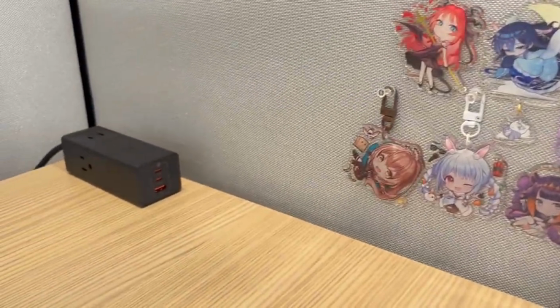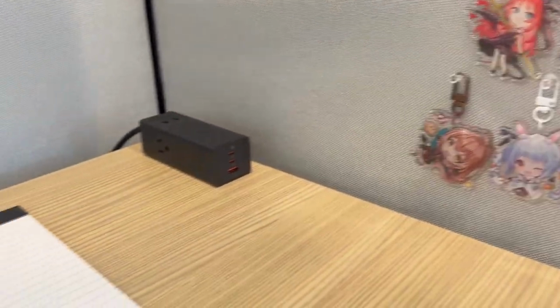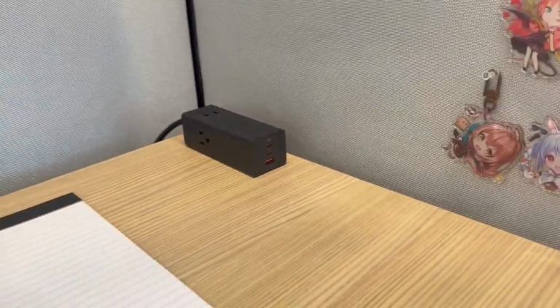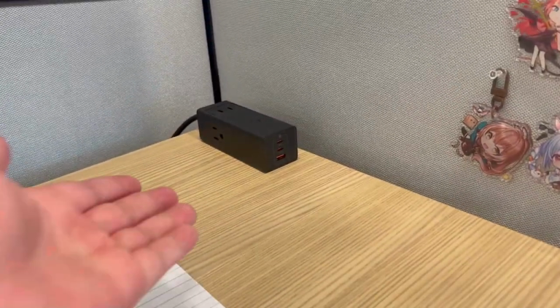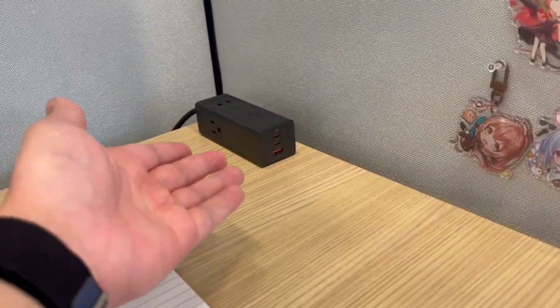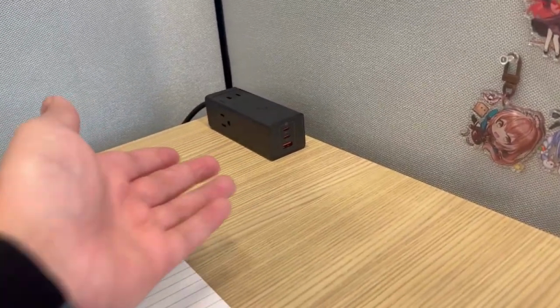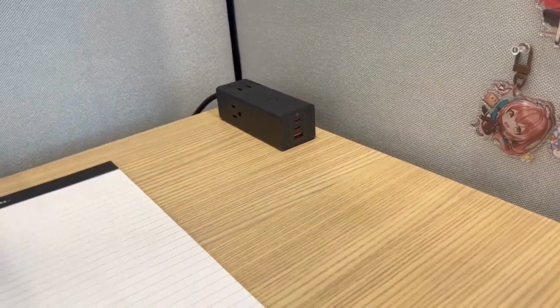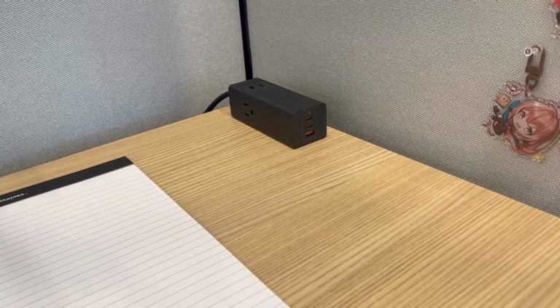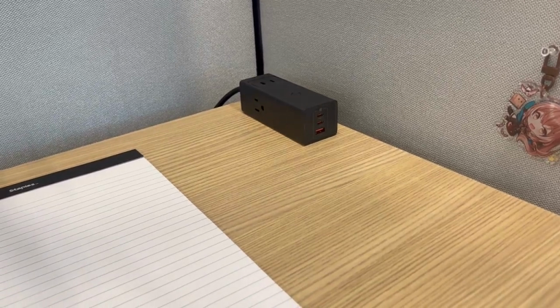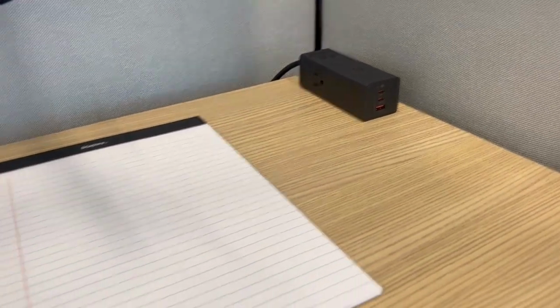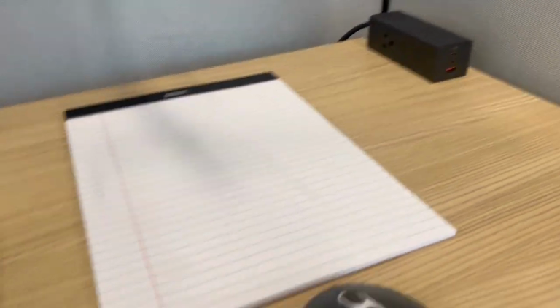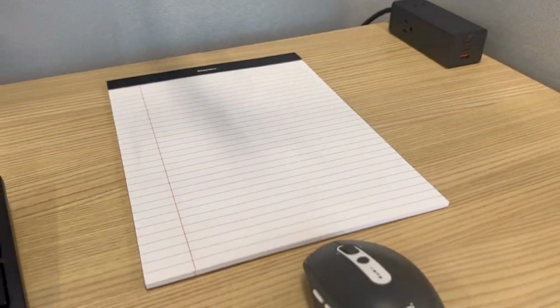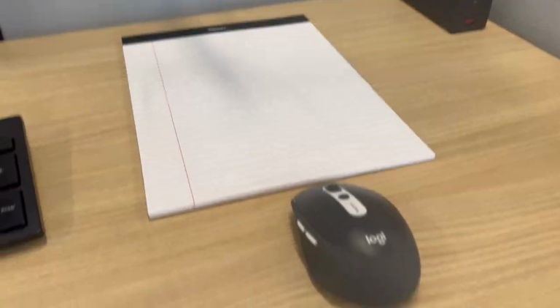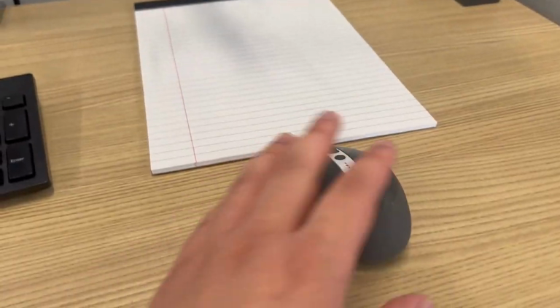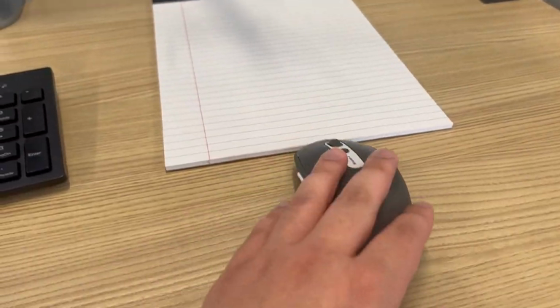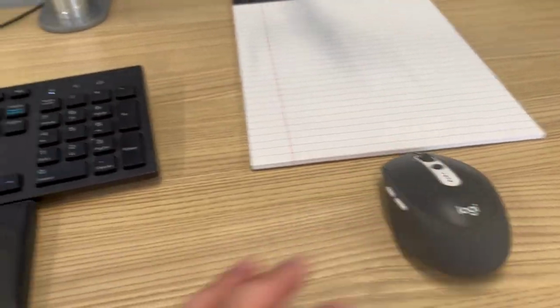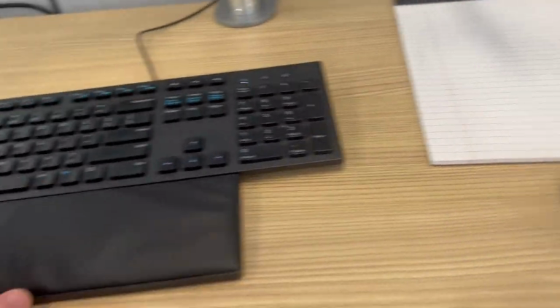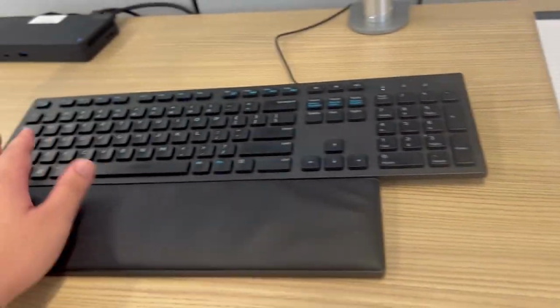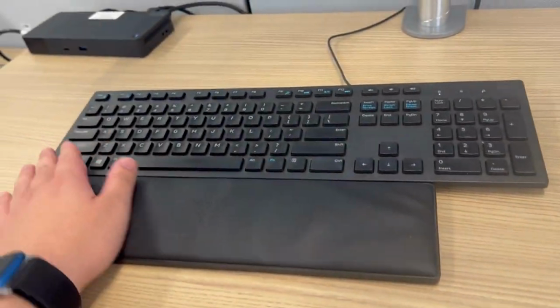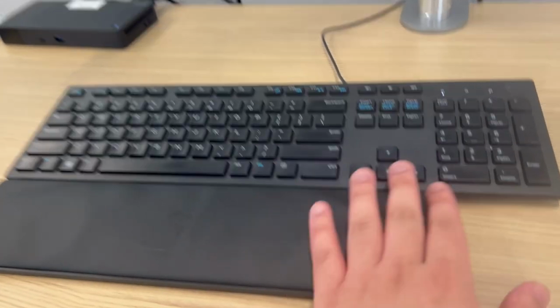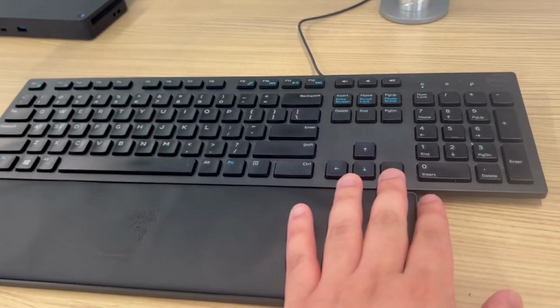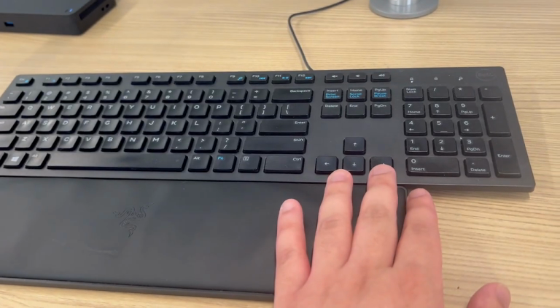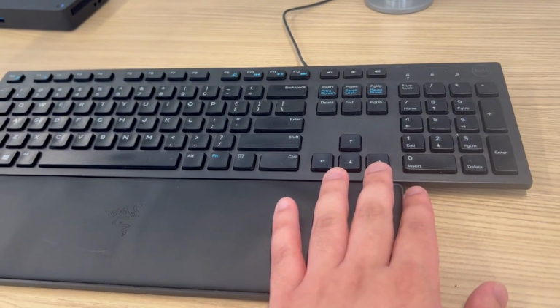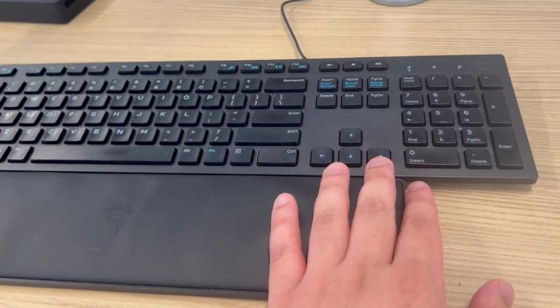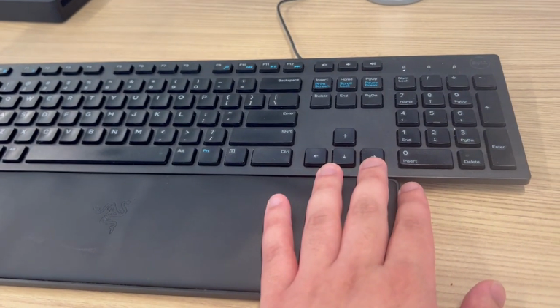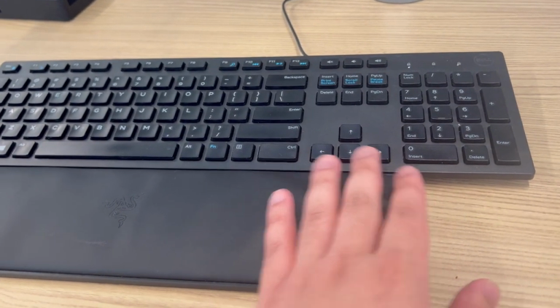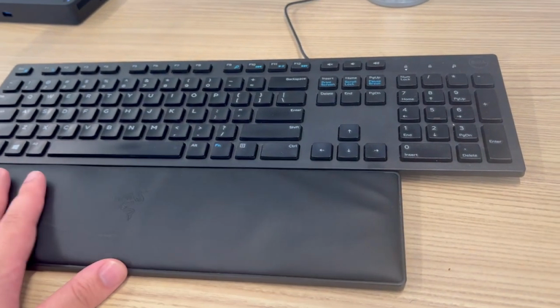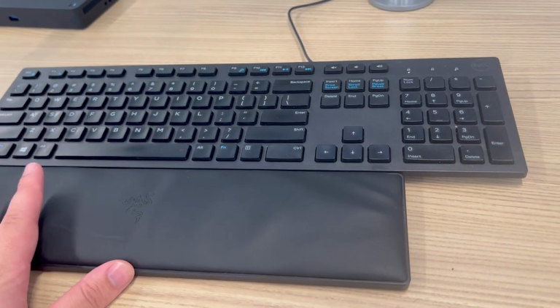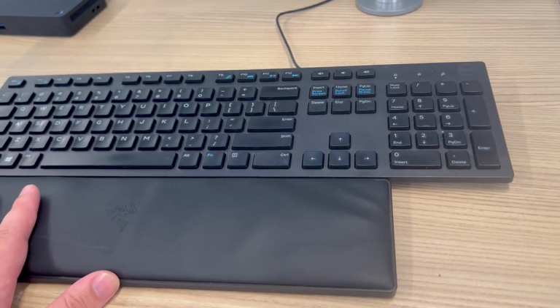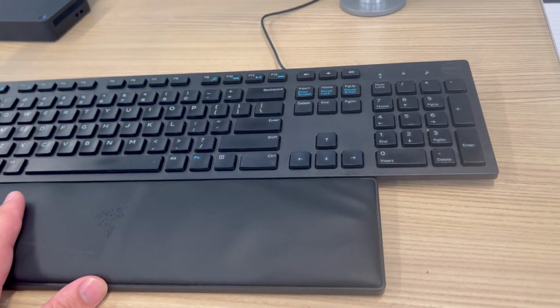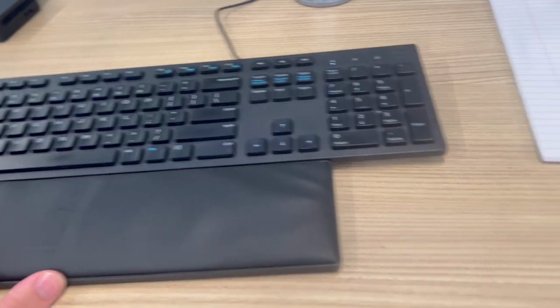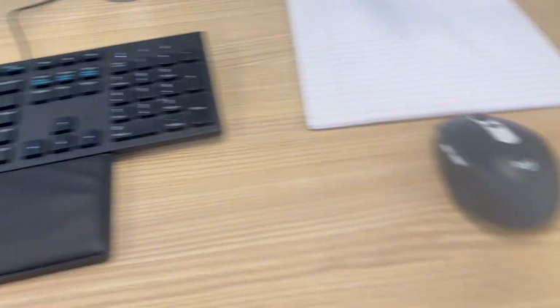Here I have a charging station for my phone and whatever electronics I bring. This notepad I got from the supply room, and I have a Logitech mouse I brought from home. And then I have my wrist rest that is from Razer — it's actually for a tenkeyless keyboard but it works here.